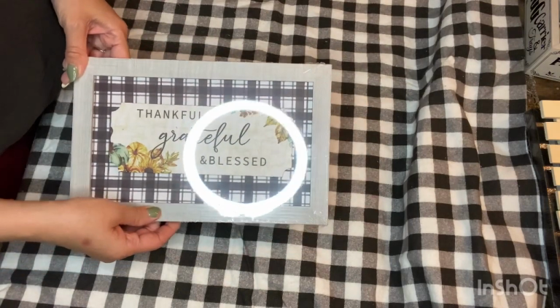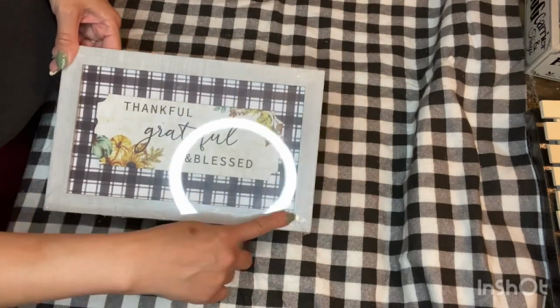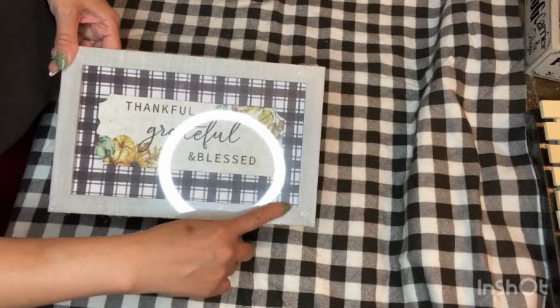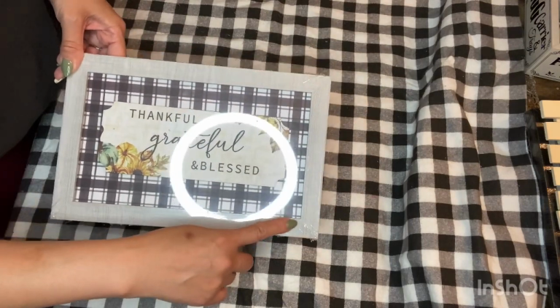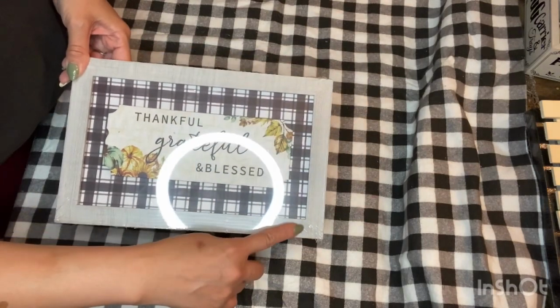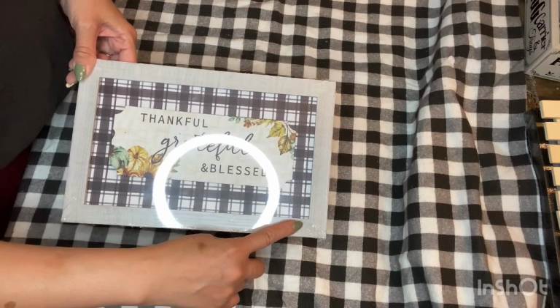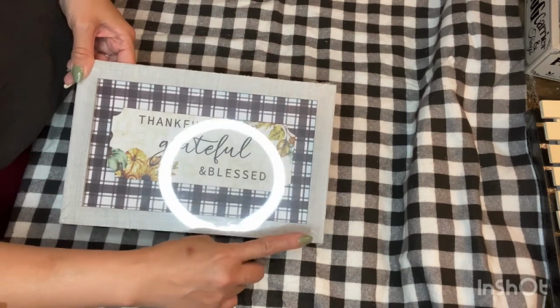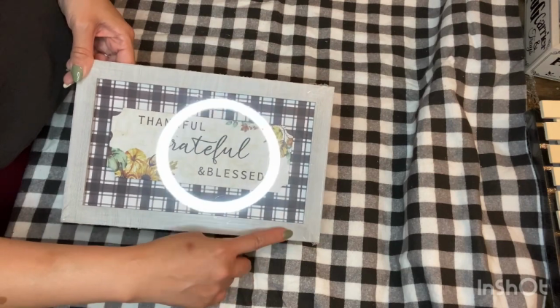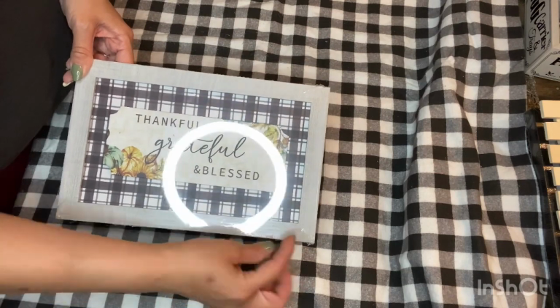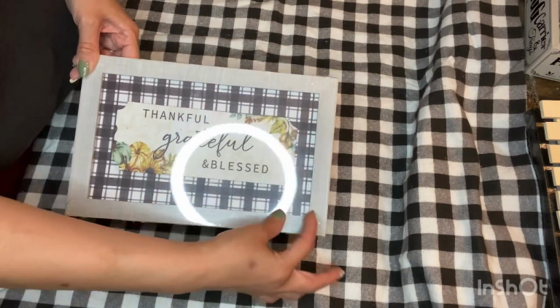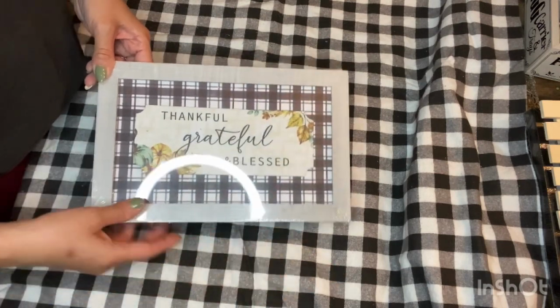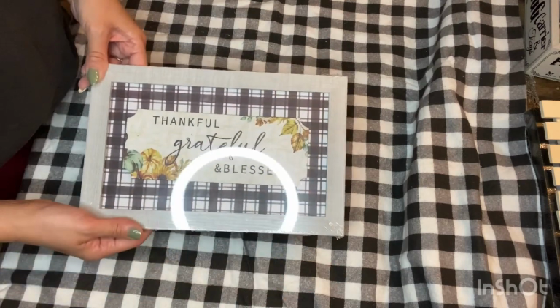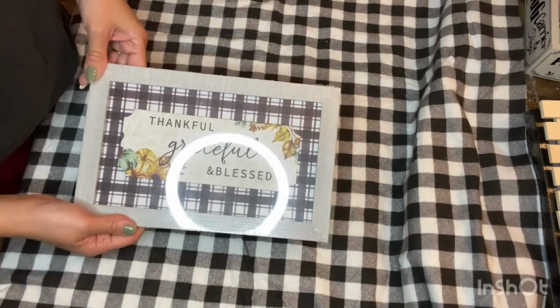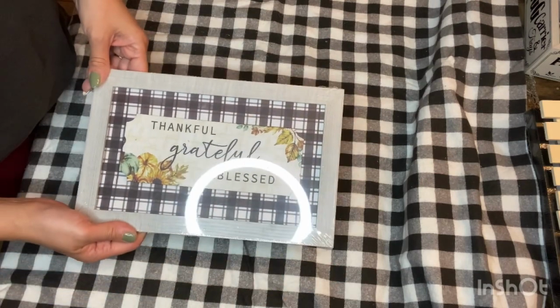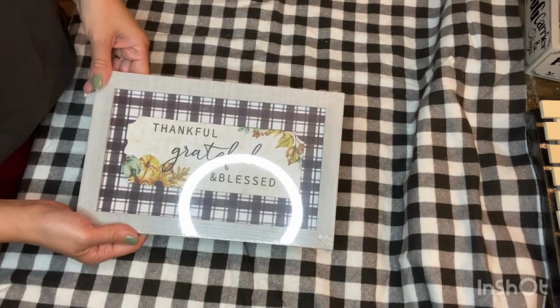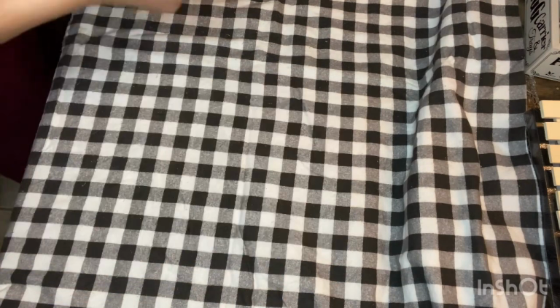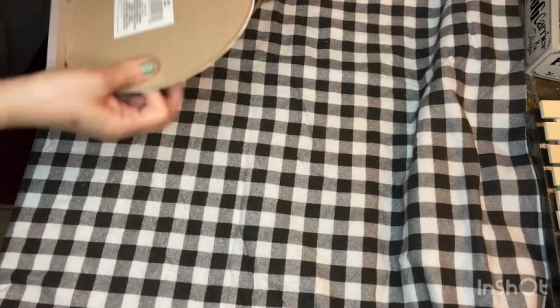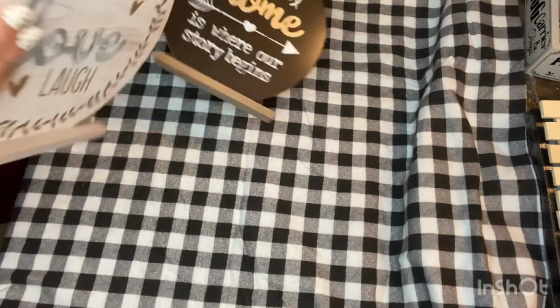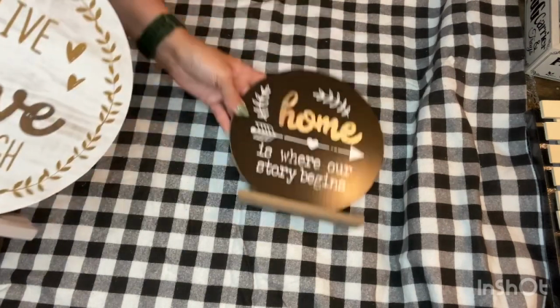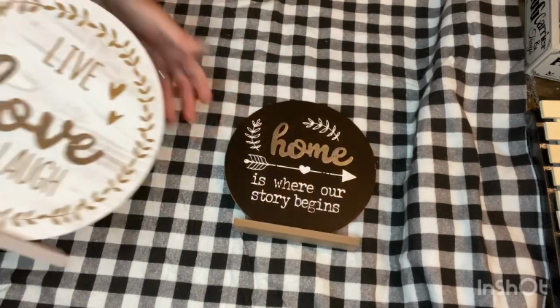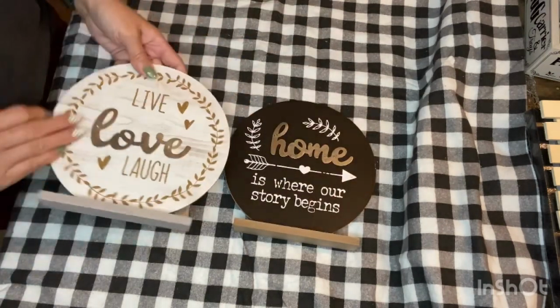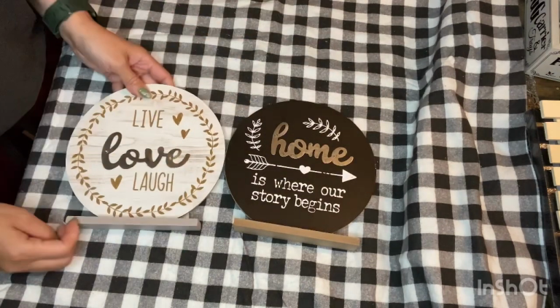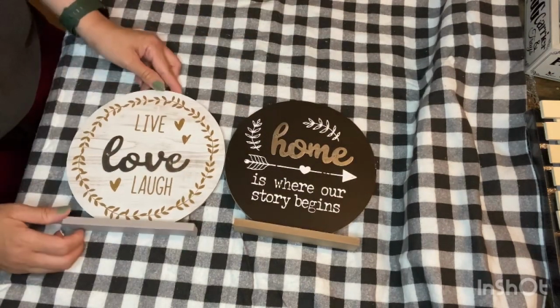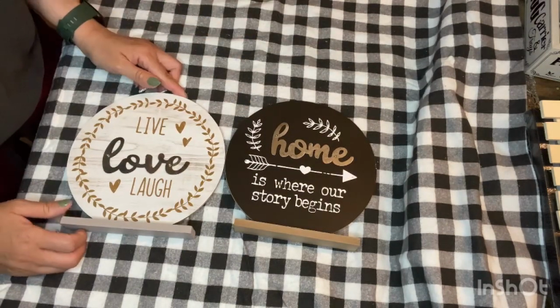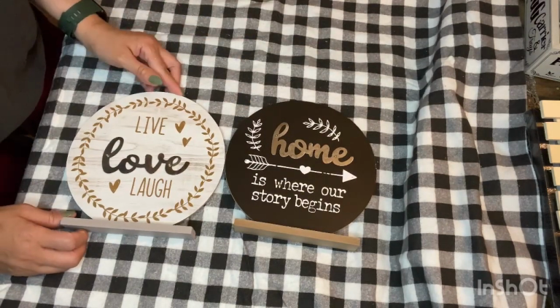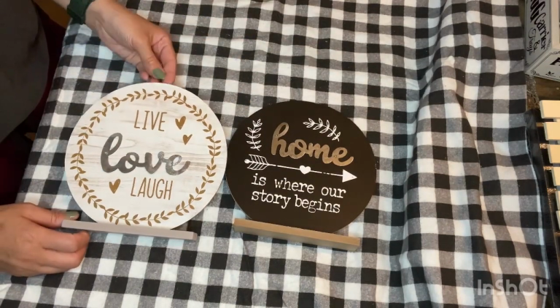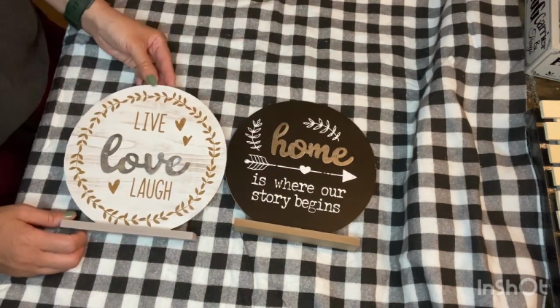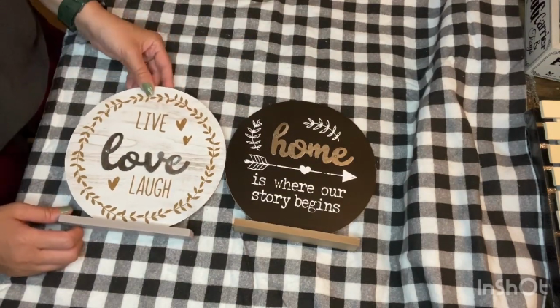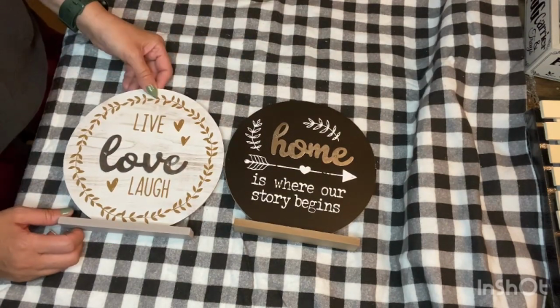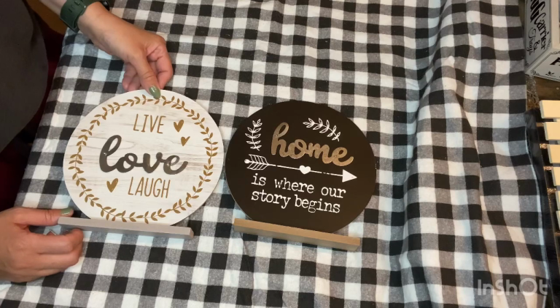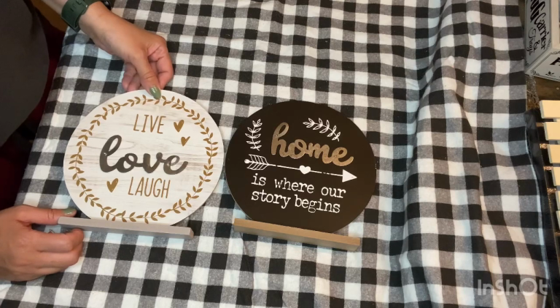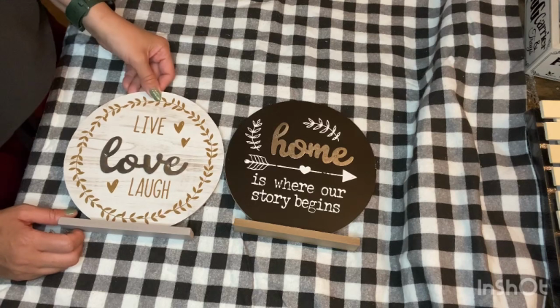Then they have this version — 'Thankful Grateful Blessed' with a buffalo check and this little plaque in the middle, which I think is super cute. I think I would keep this one as is. If I wanted to embellish it, I could definitely add some ribbons or twine to the sides, or even add those laser leaf cutouts that Dollar Tree carries — maybe put them on the corners or something like that.